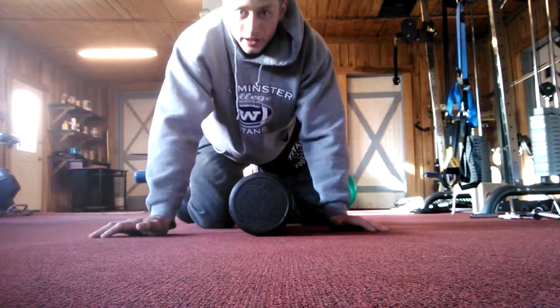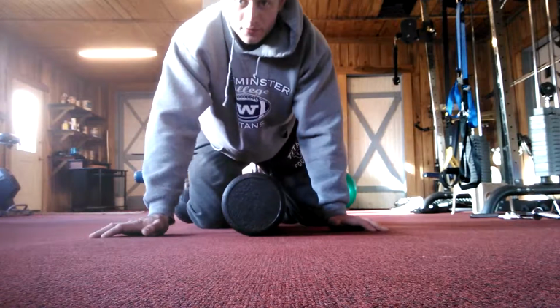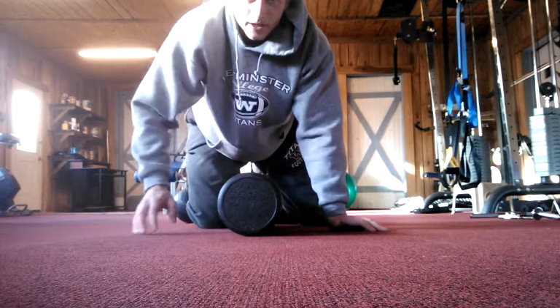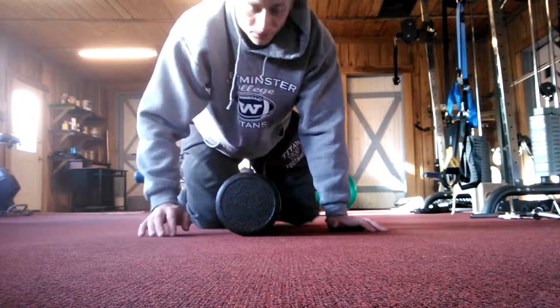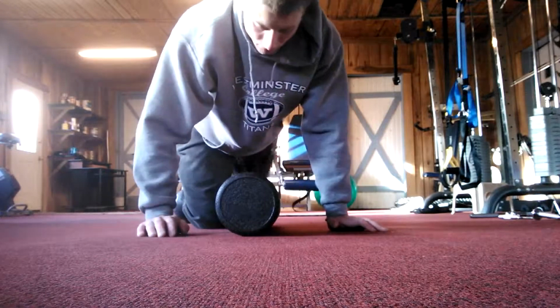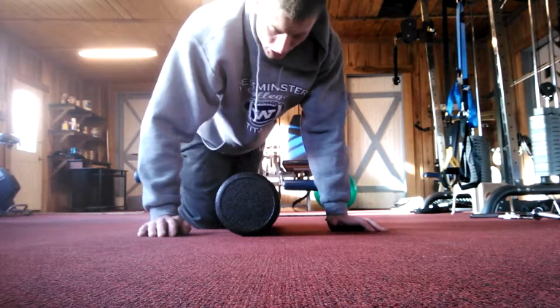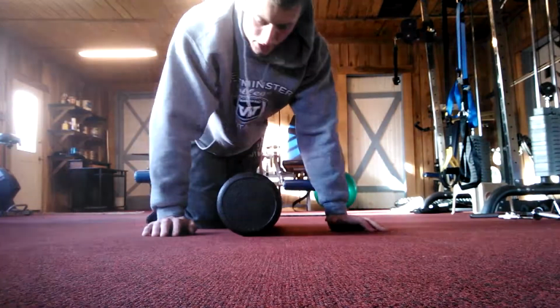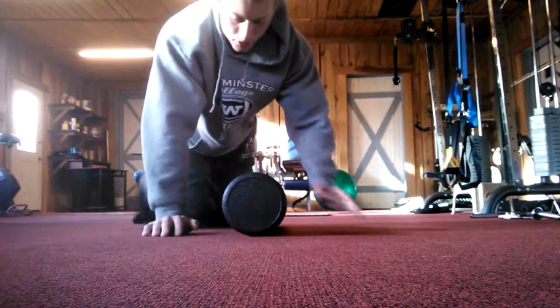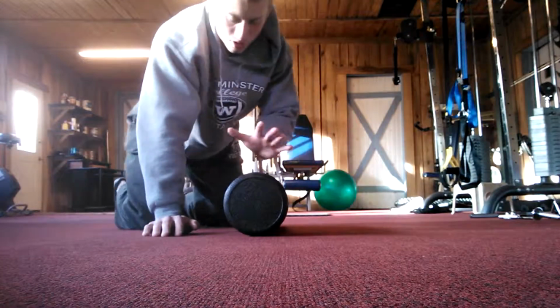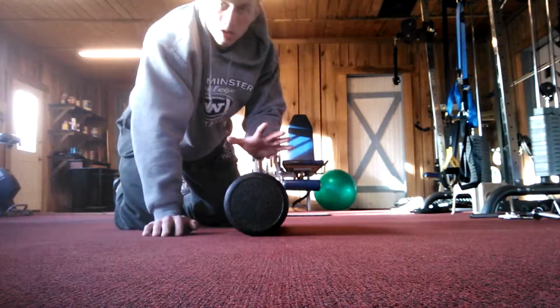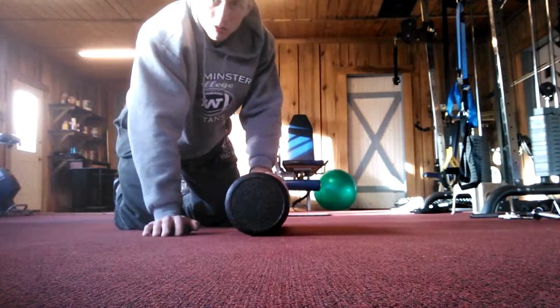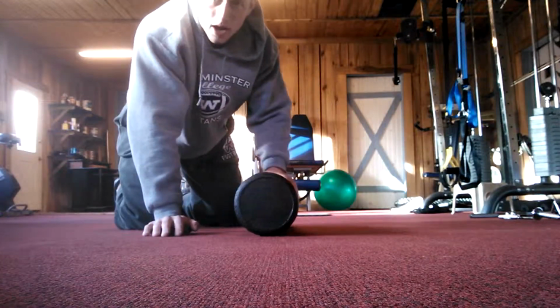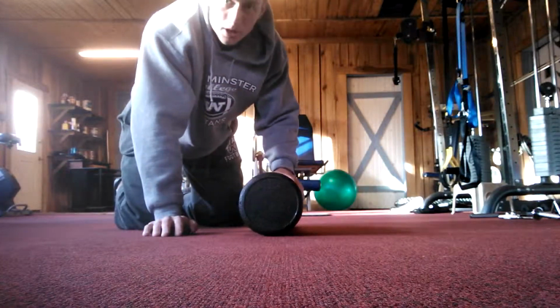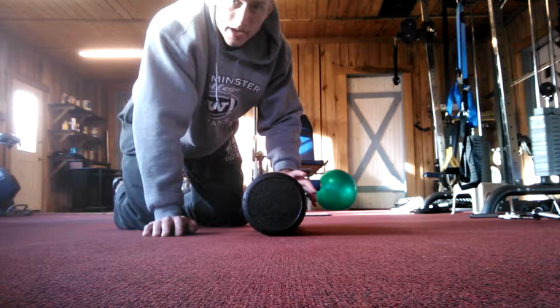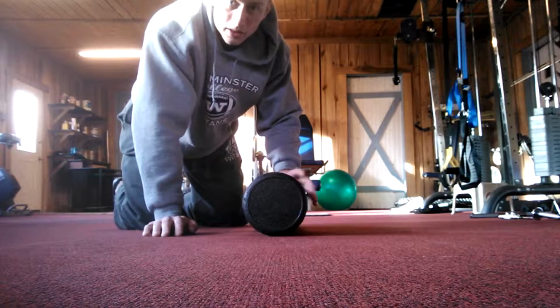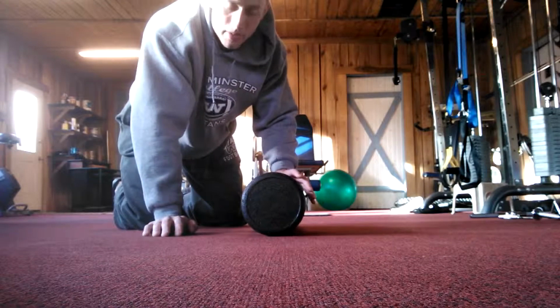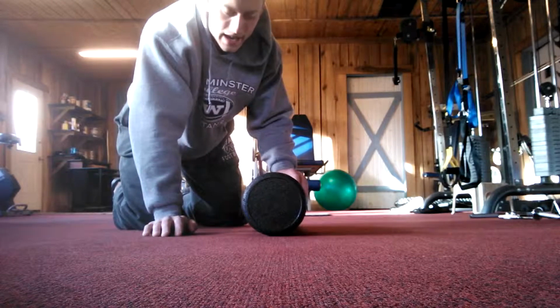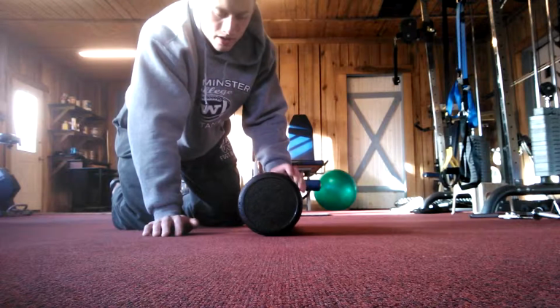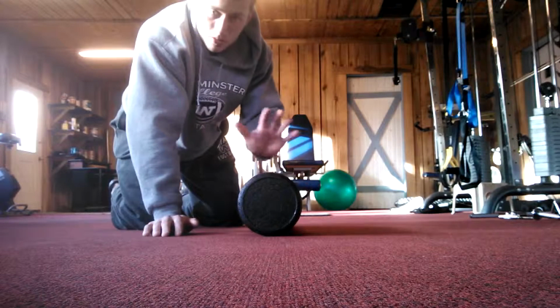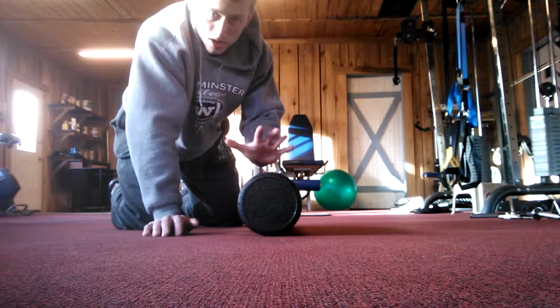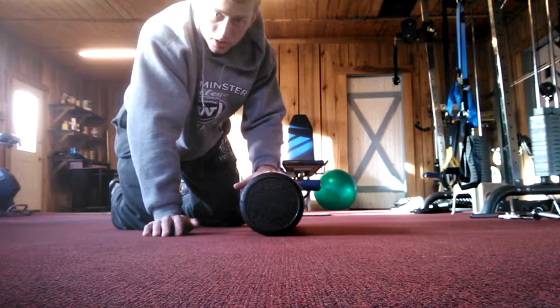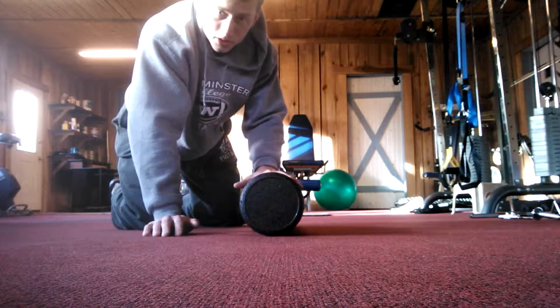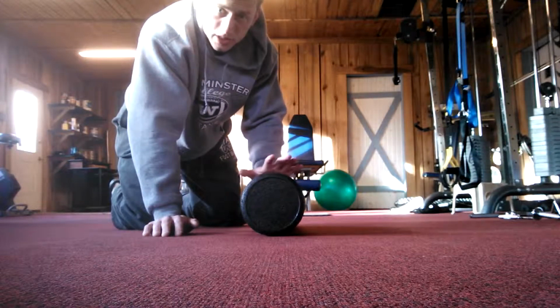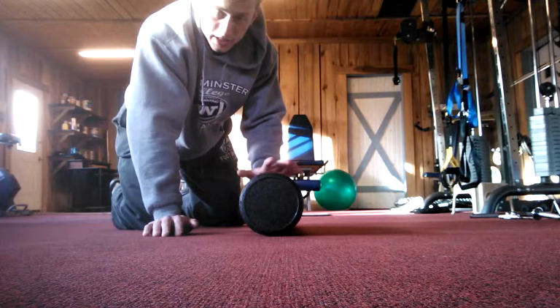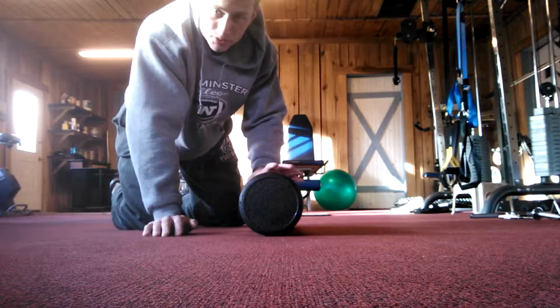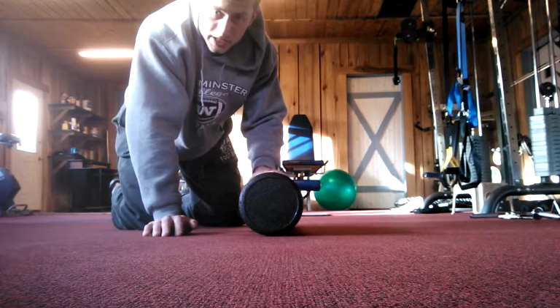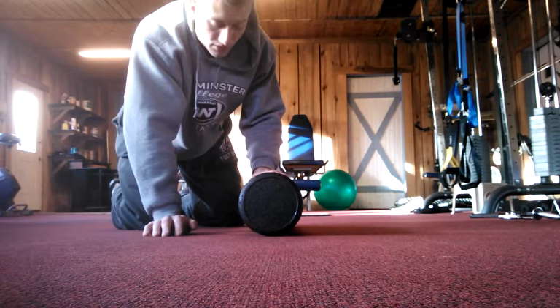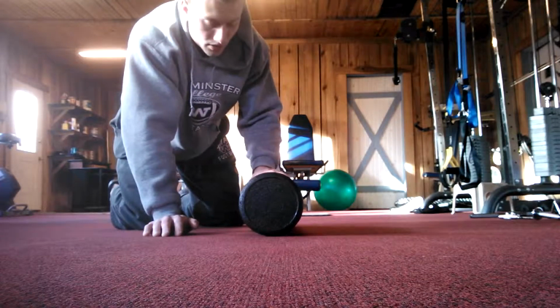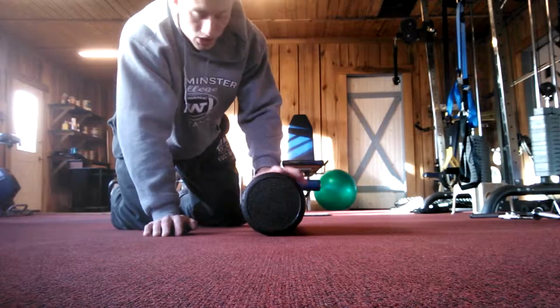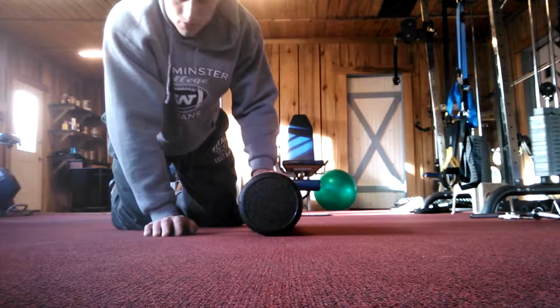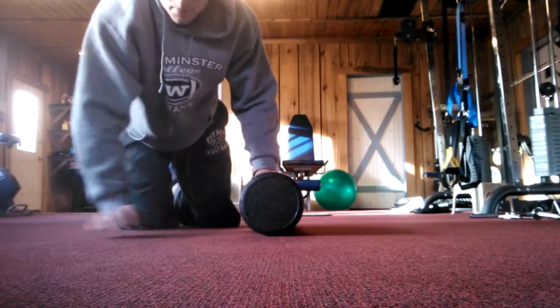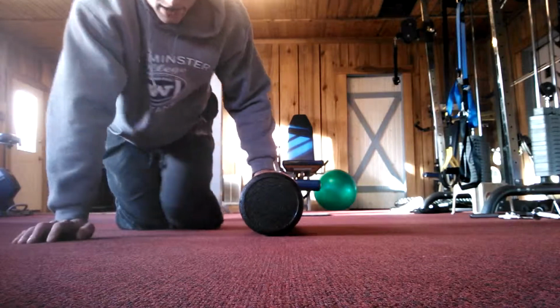From there I like to roll my upper, mid, and lower back. Then I'll work on the glutes, and then the hamstrings and calves. So I start with my upper back.